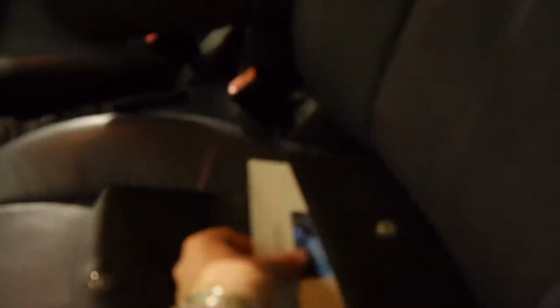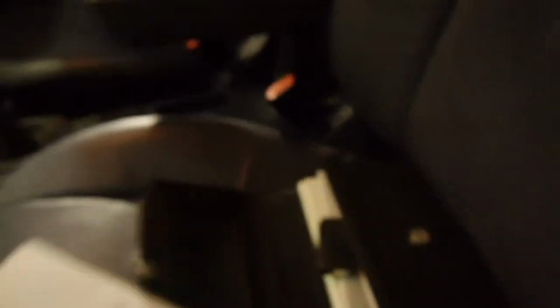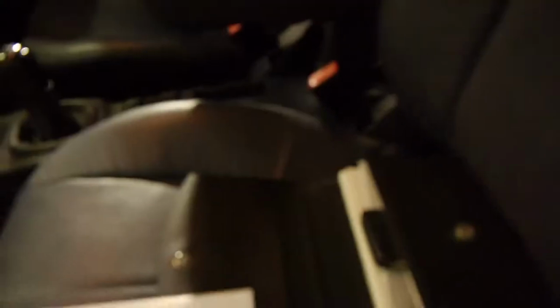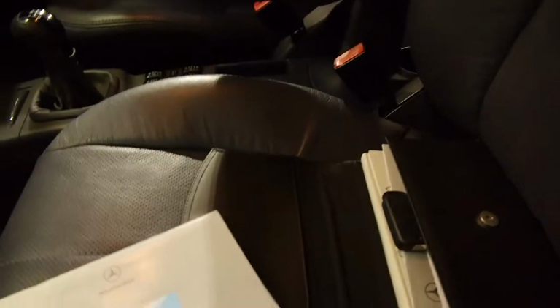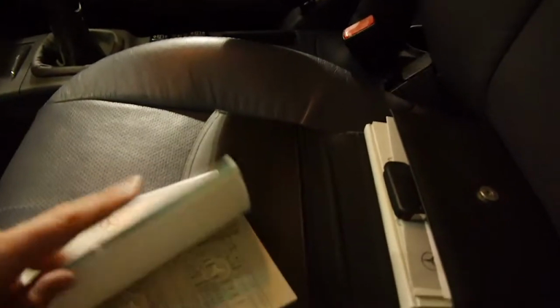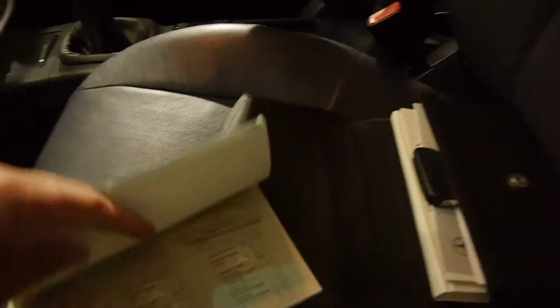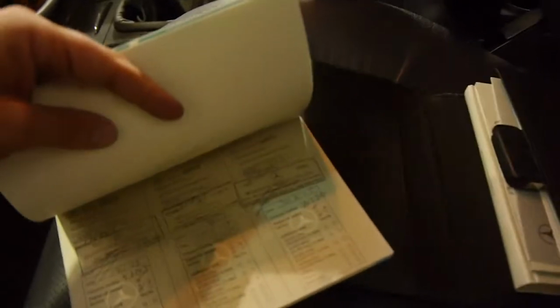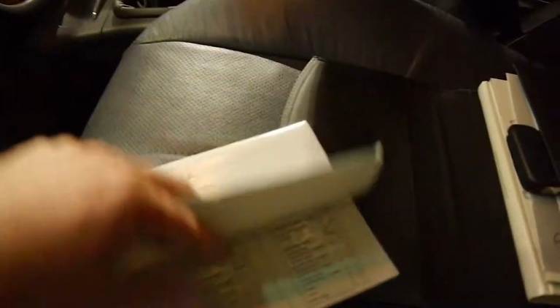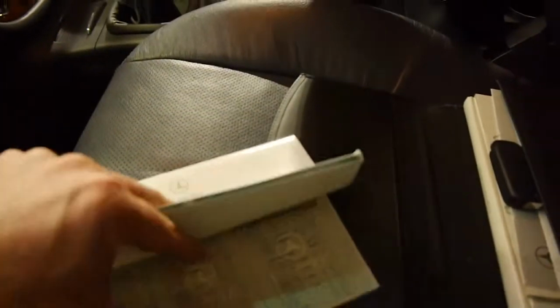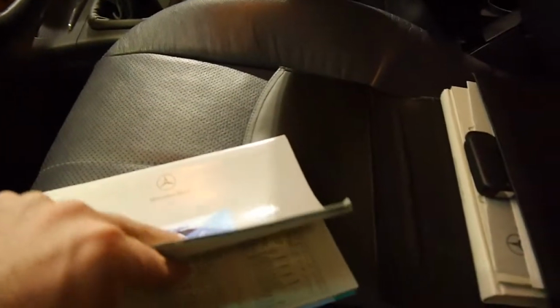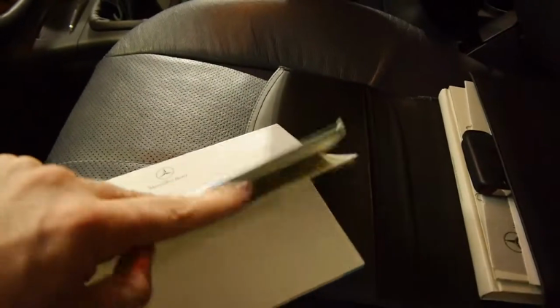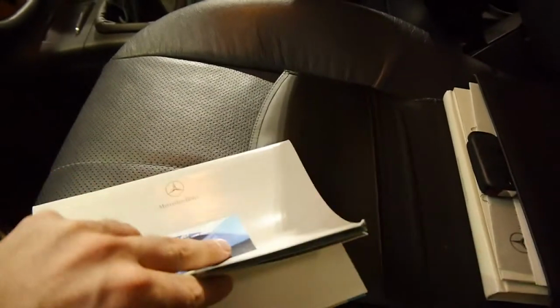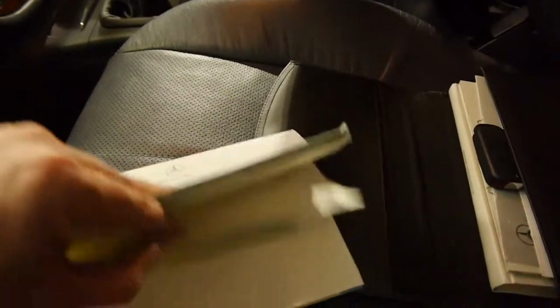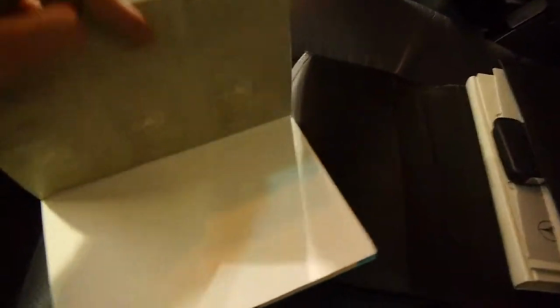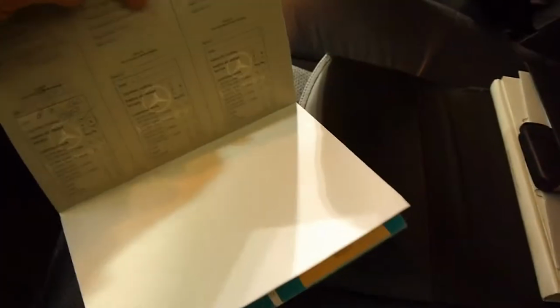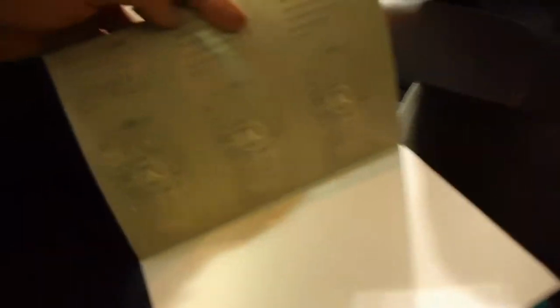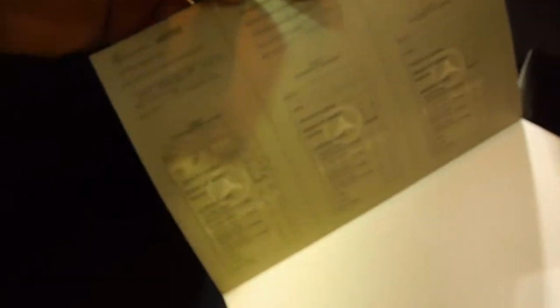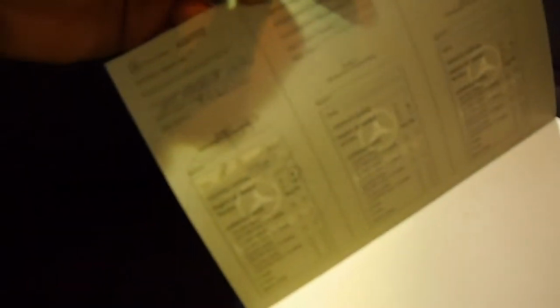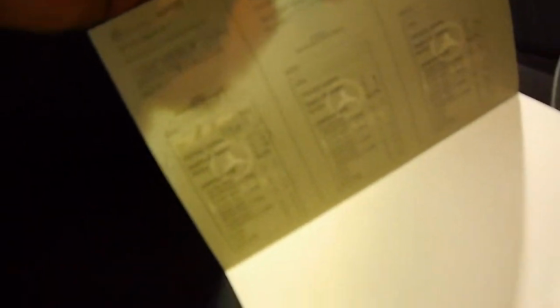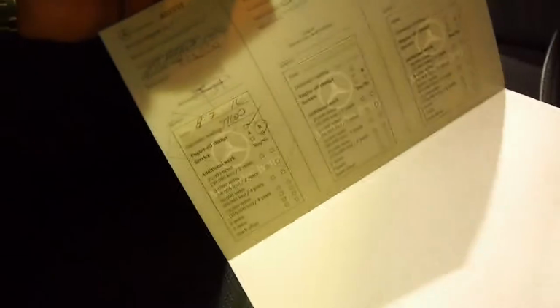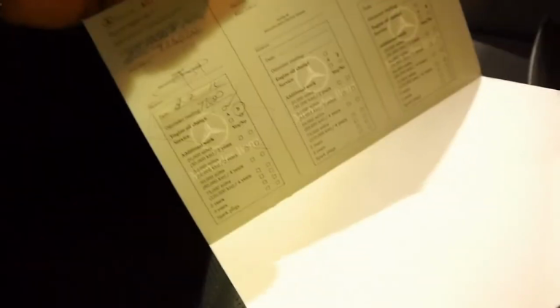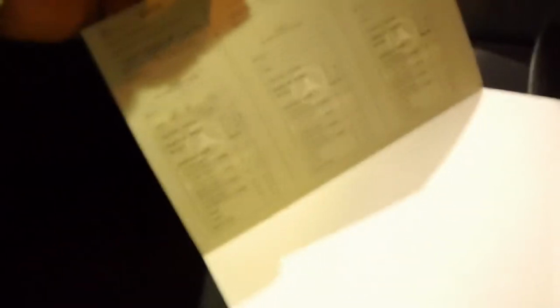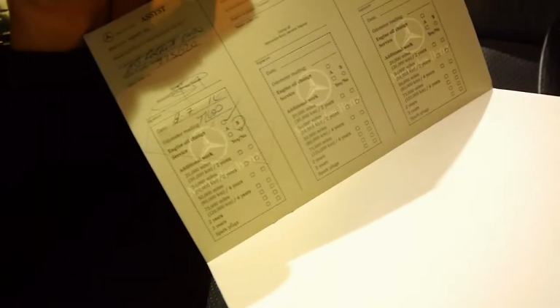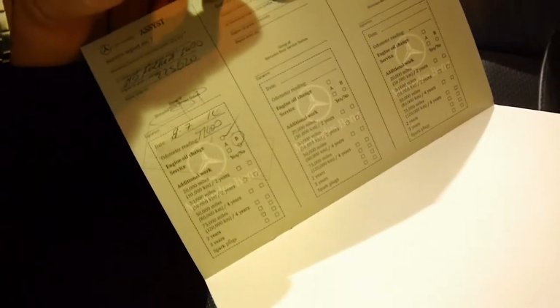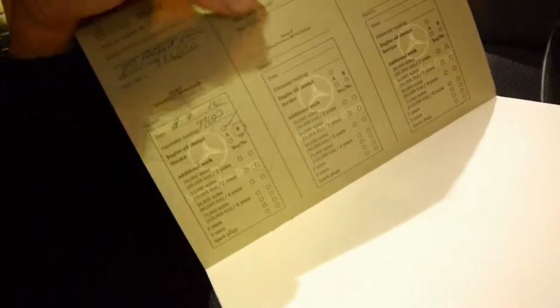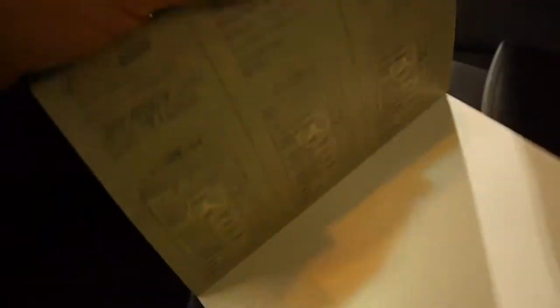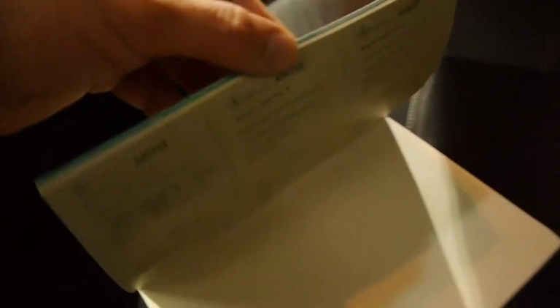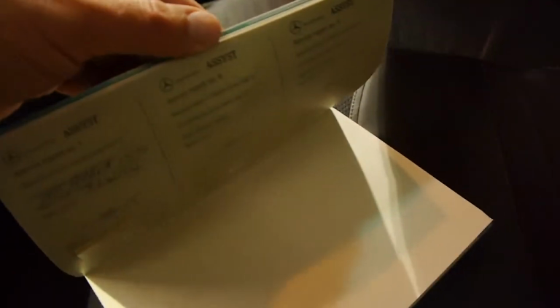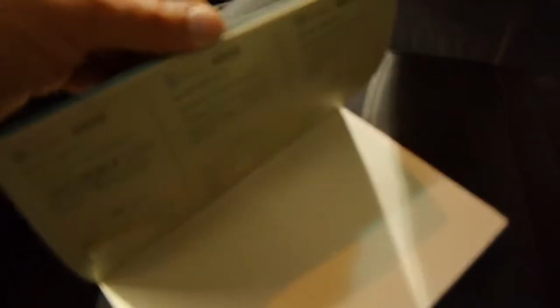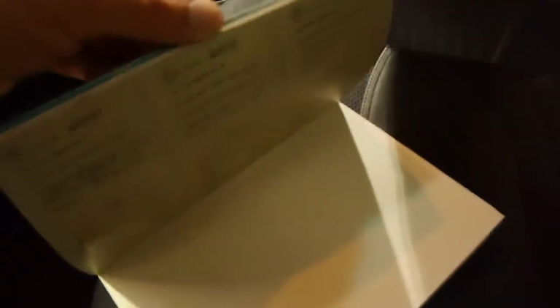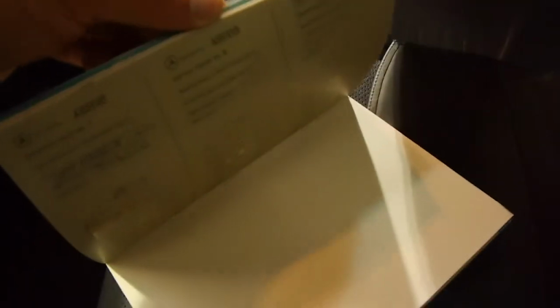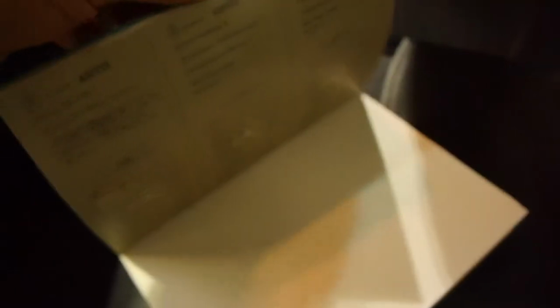Have a quick look at this service book I was talking about. As you can see the last service done in 2014 was at a Mercedes-Benz dealer - it looks like Morrison's.